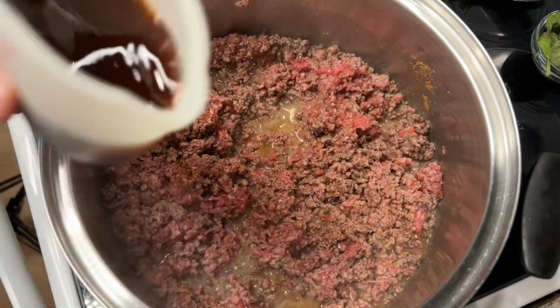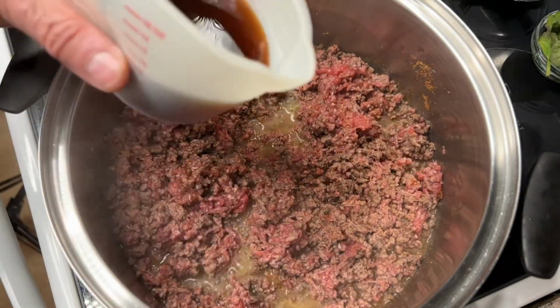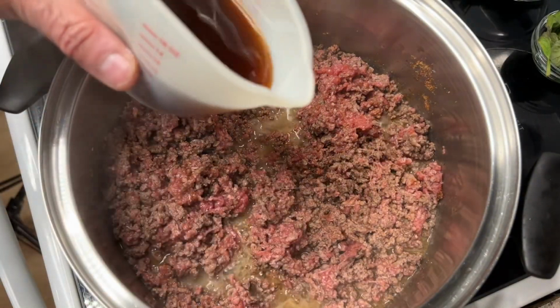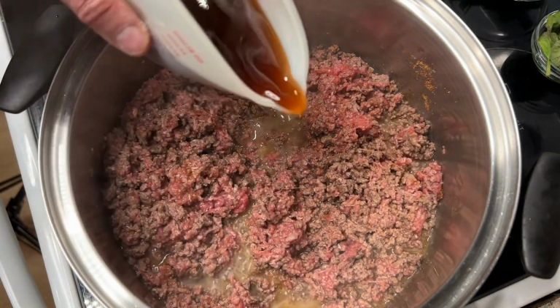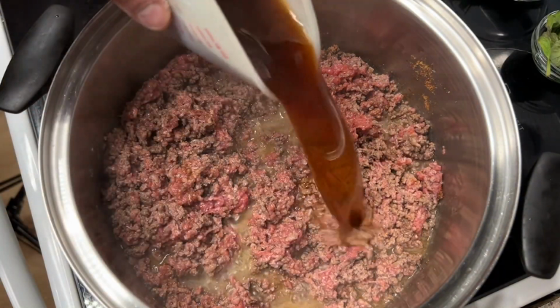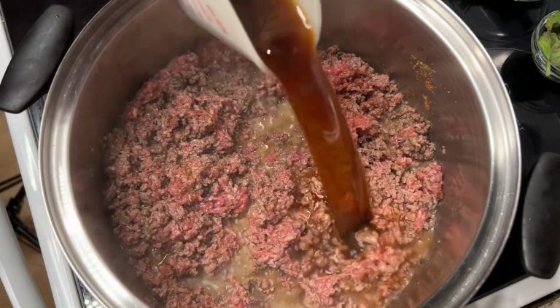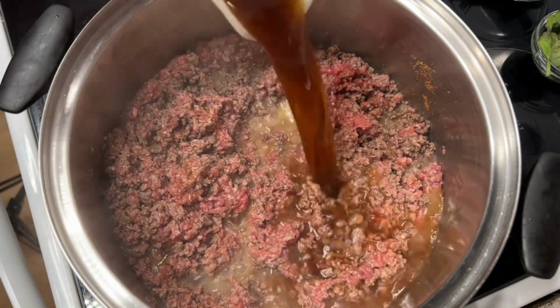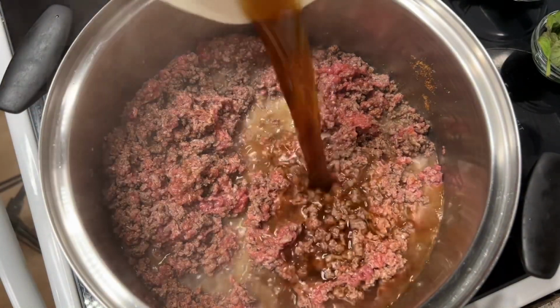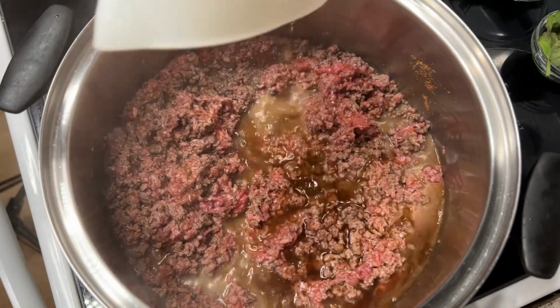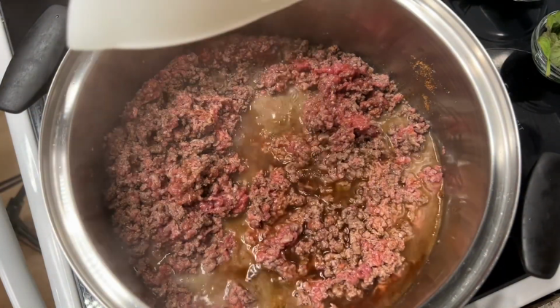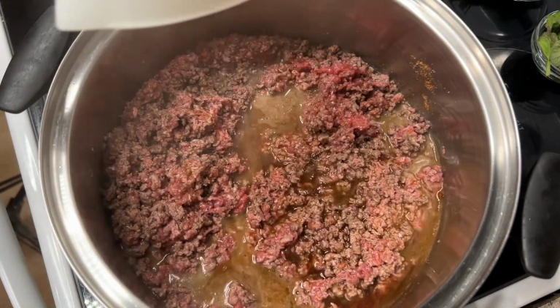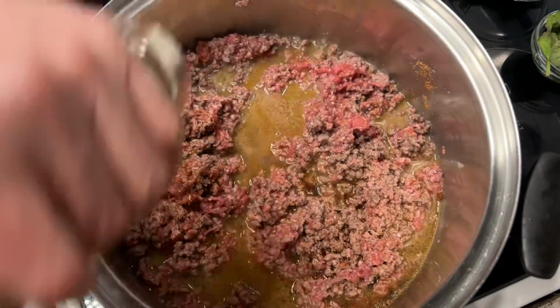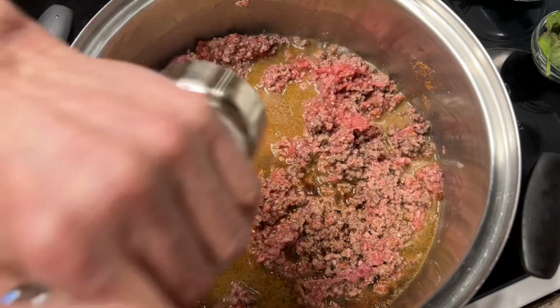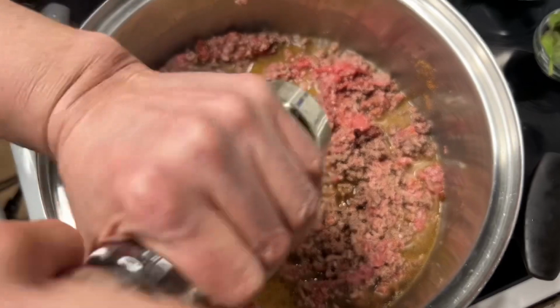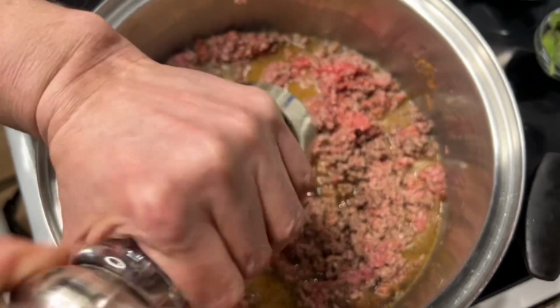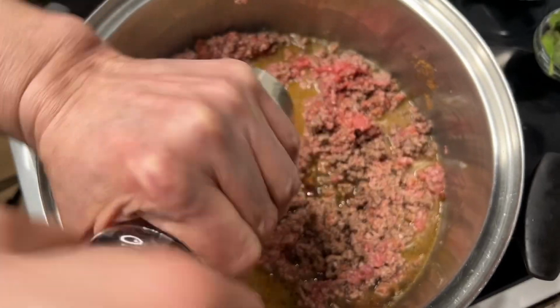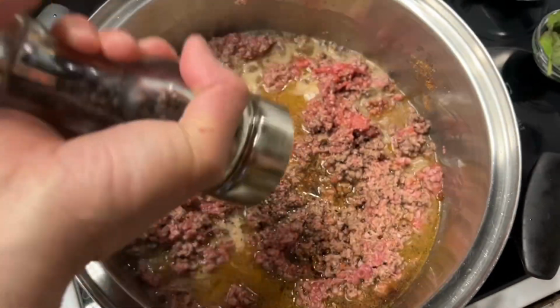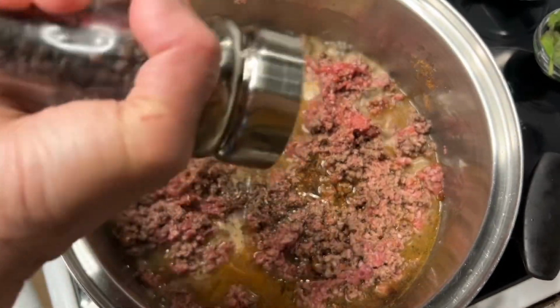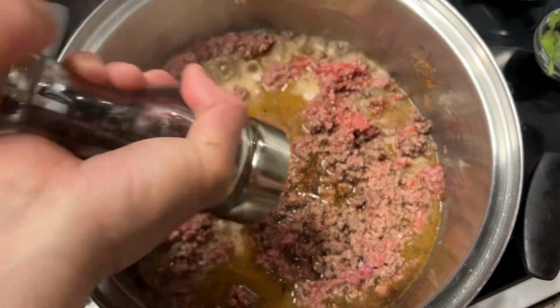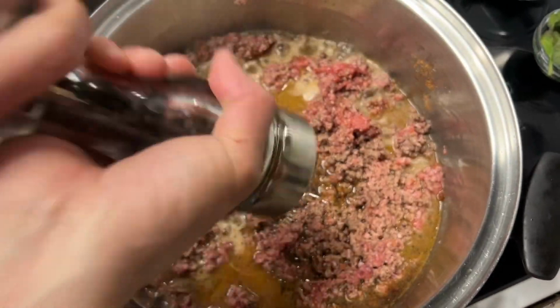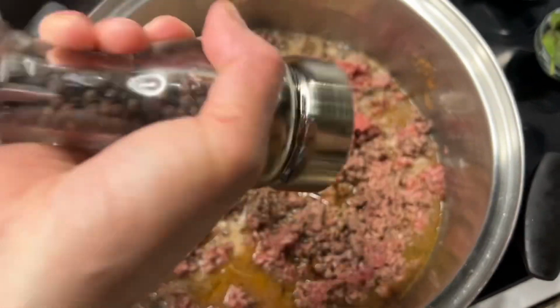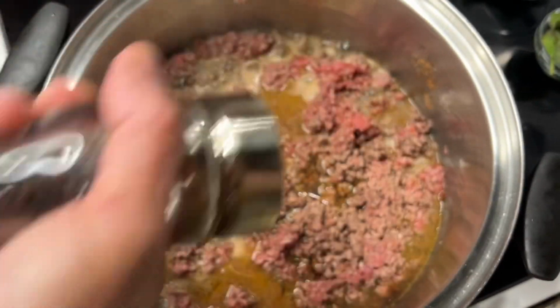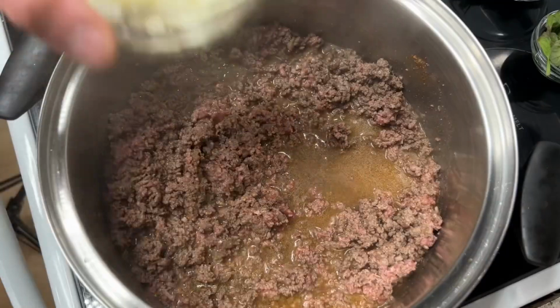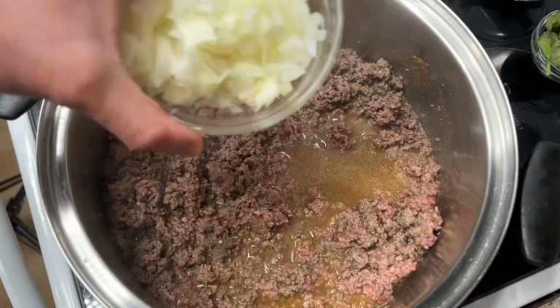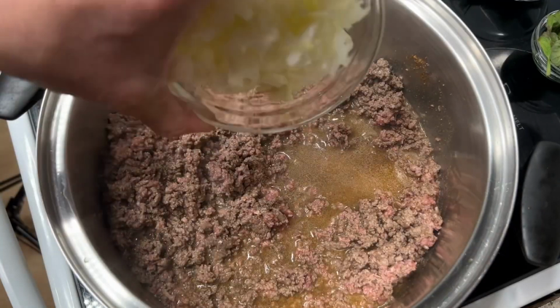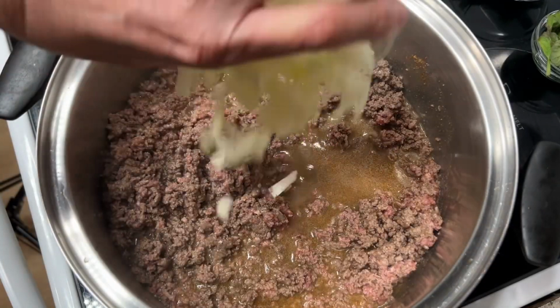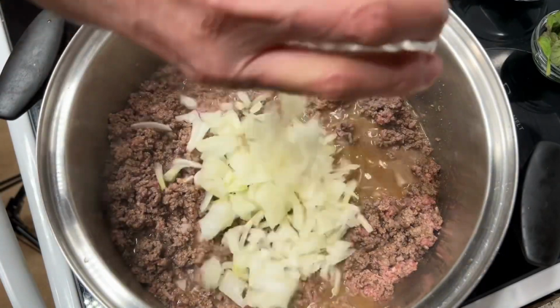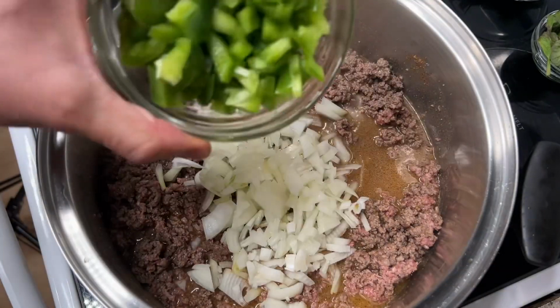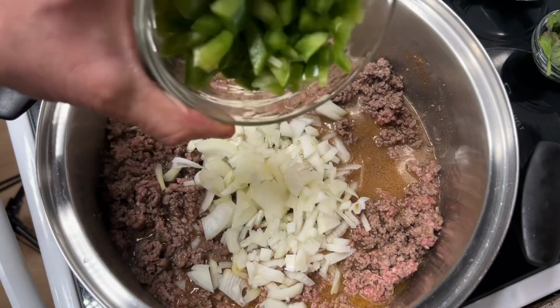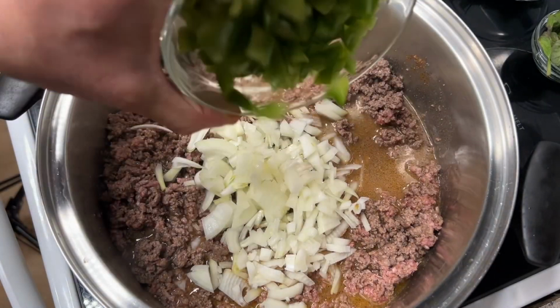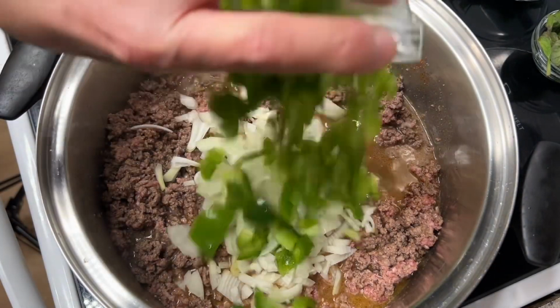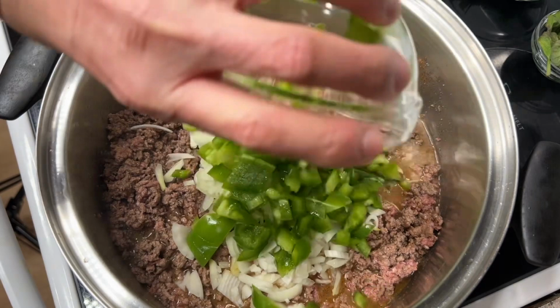Add some beef broth. Add fresh black peppercorn. A medium onion, green pepper, and garlic.